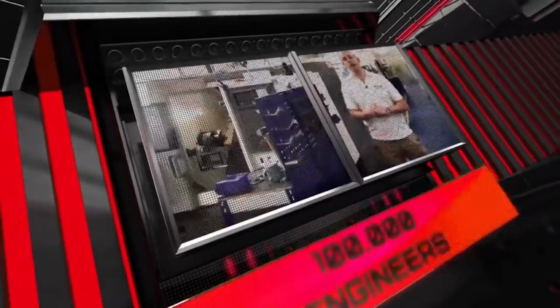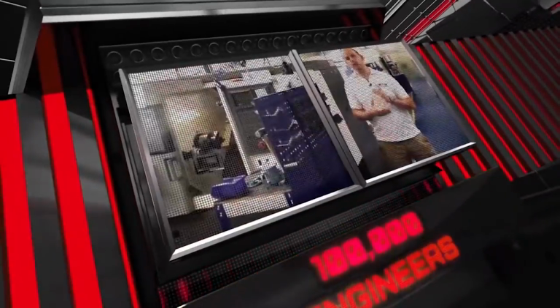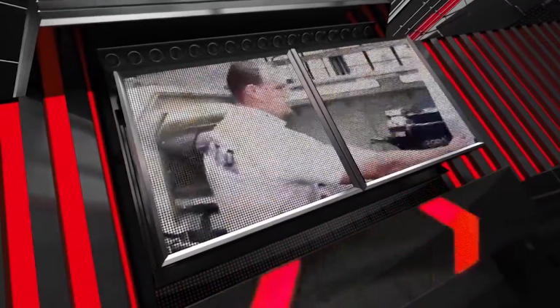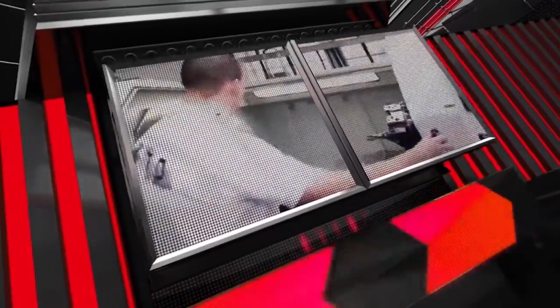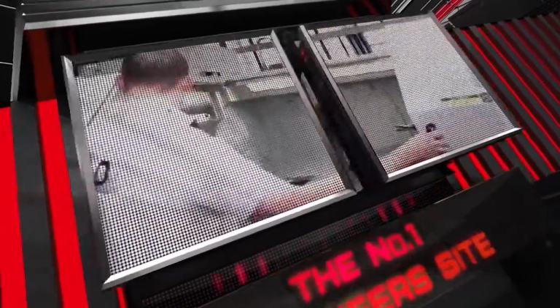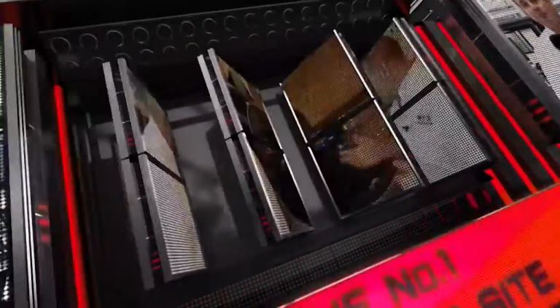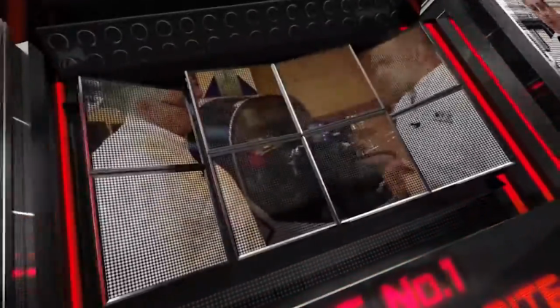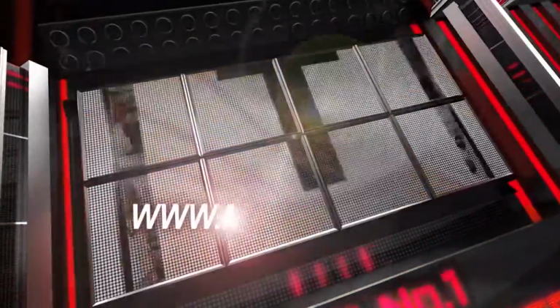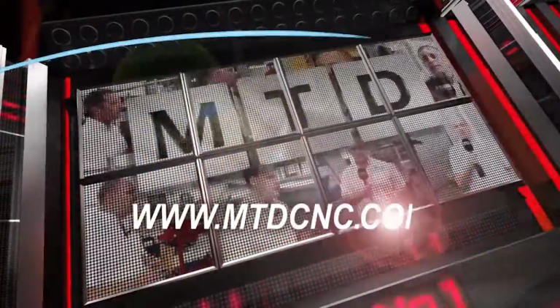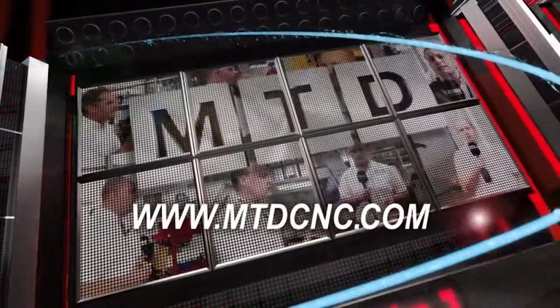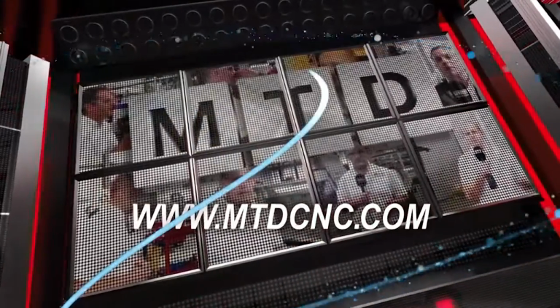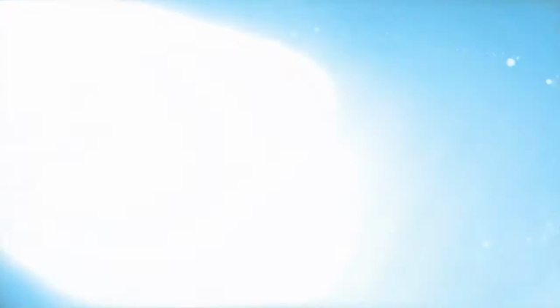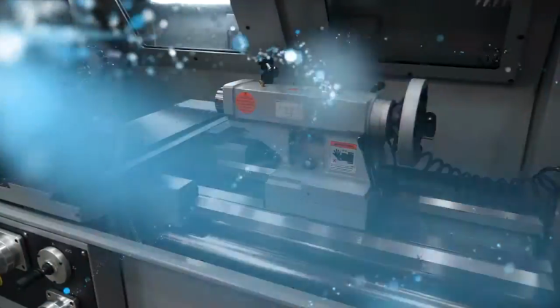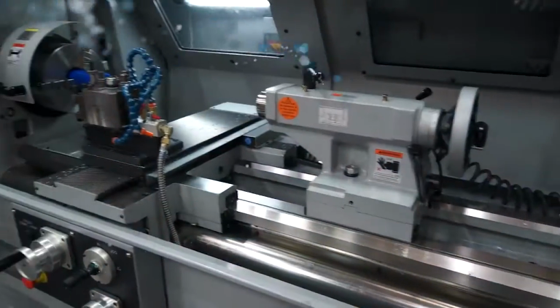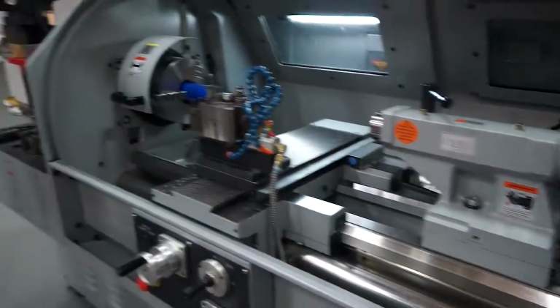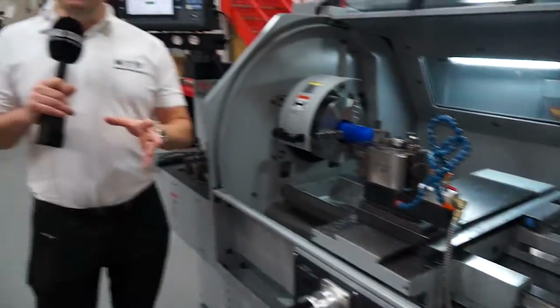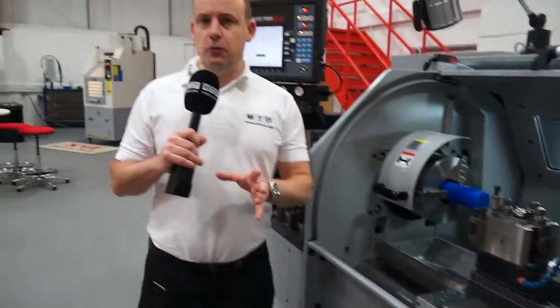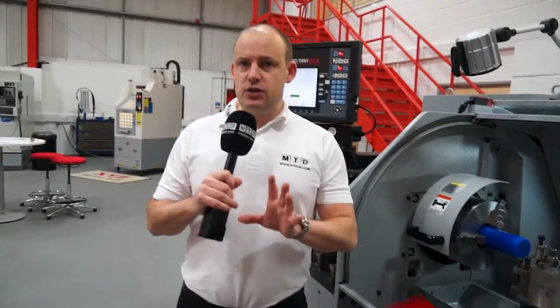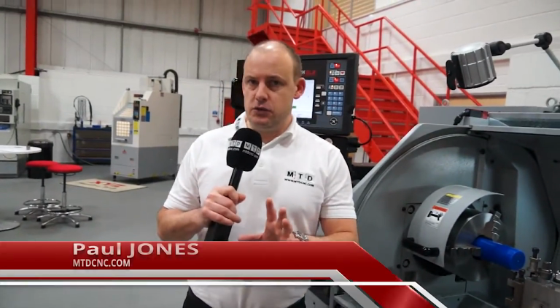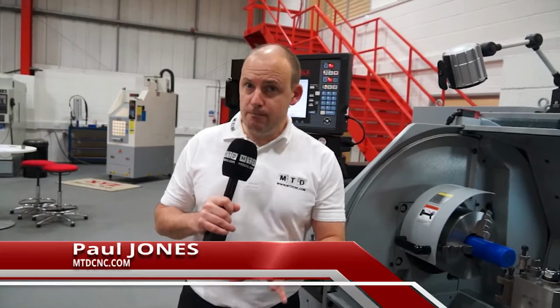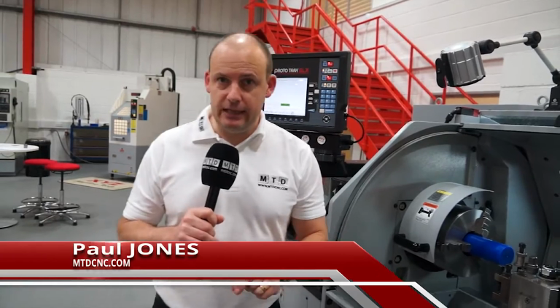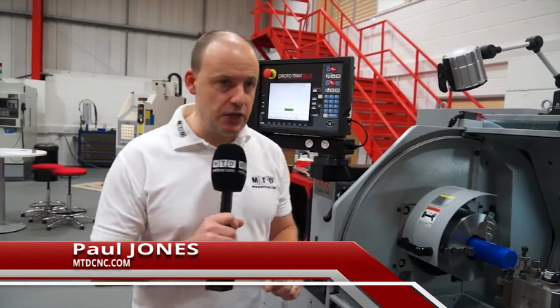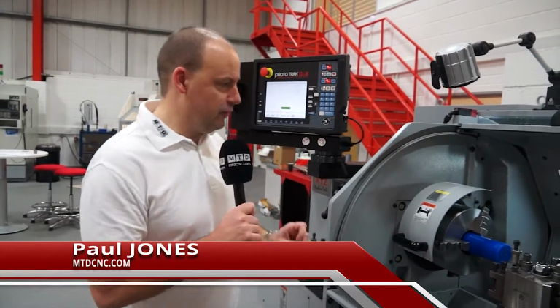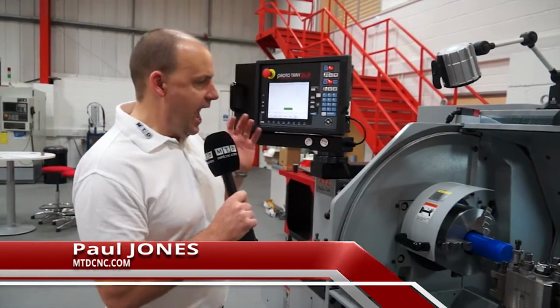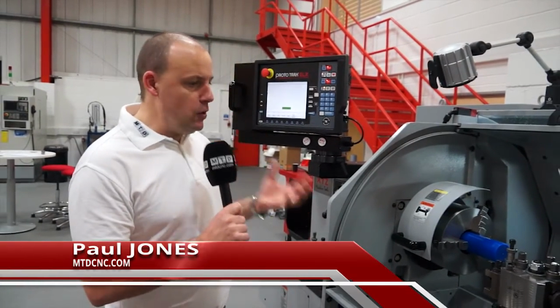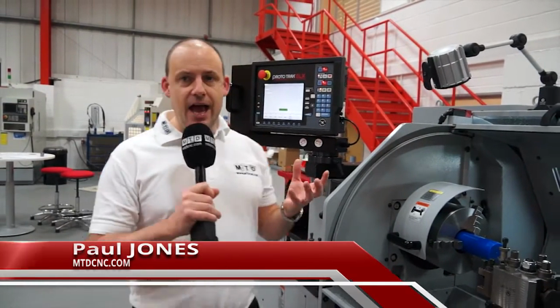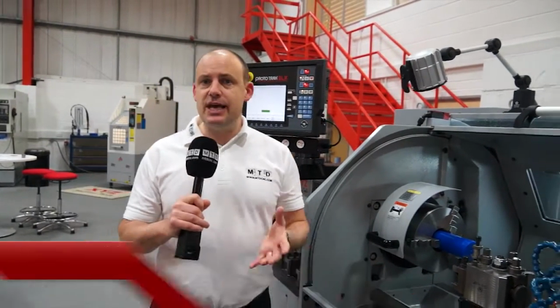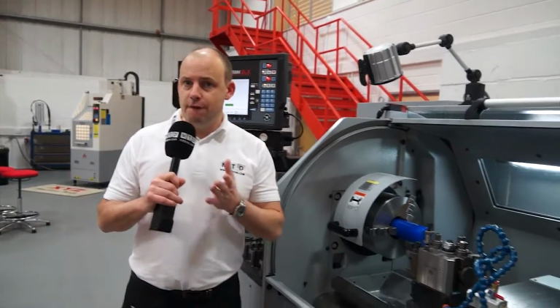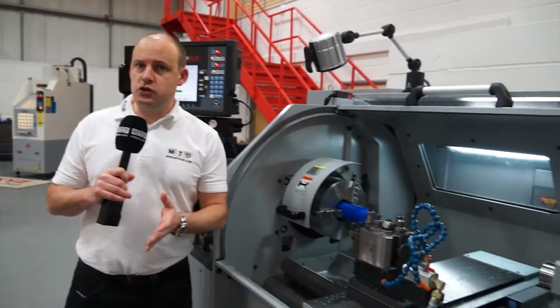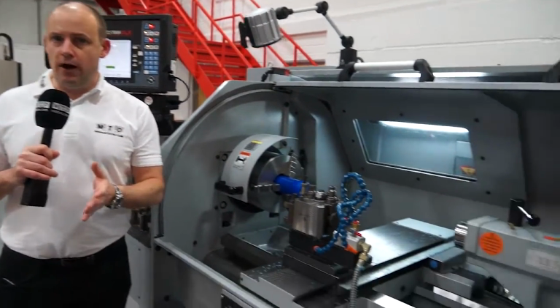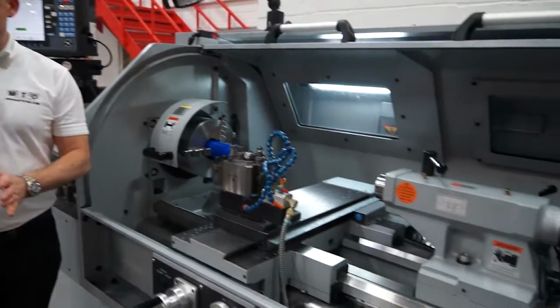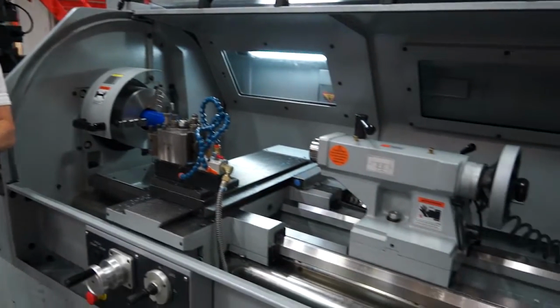MTD CNC bringing you the latest engineering news via video media. I'm inside XYZ Machine Tools' showroom here in Tiverton in Devon, and I'm looking at an SLX 425 CNC lathe.